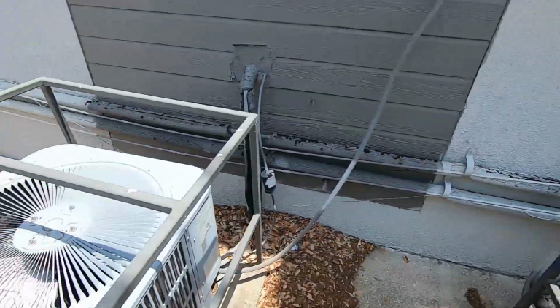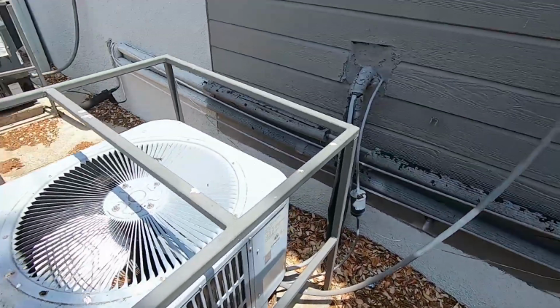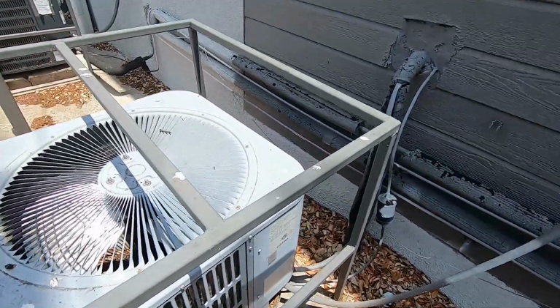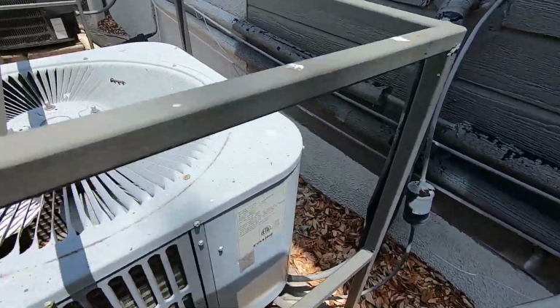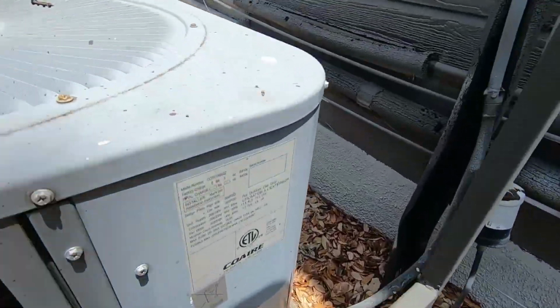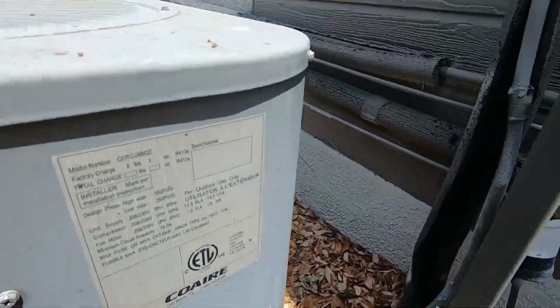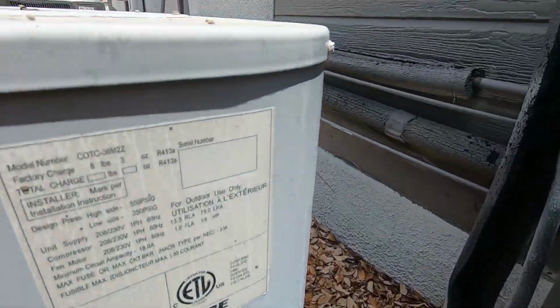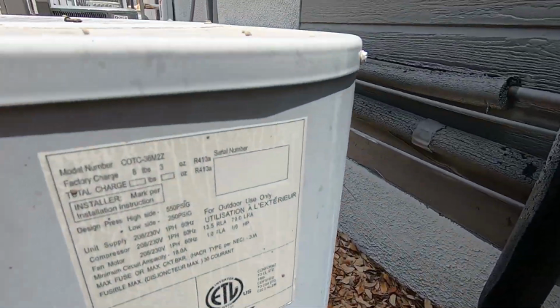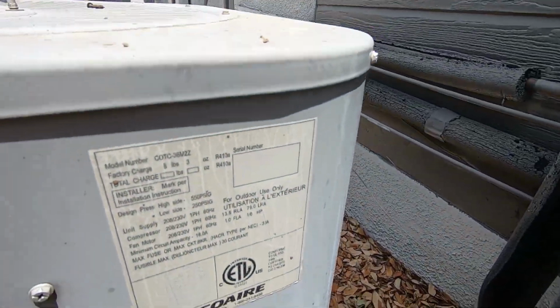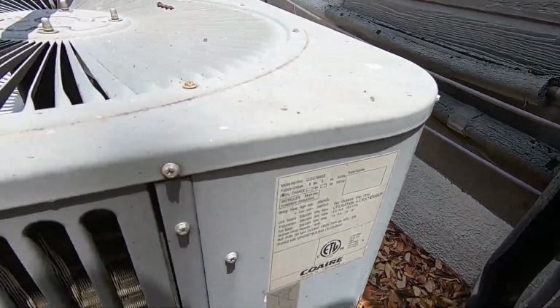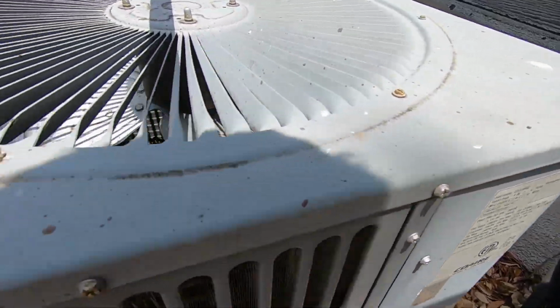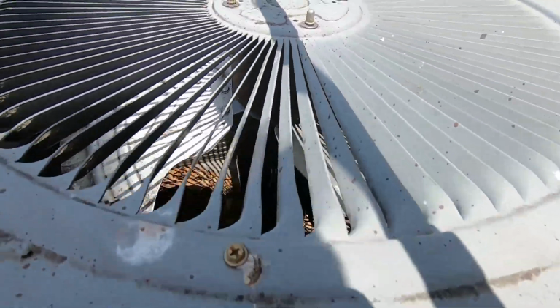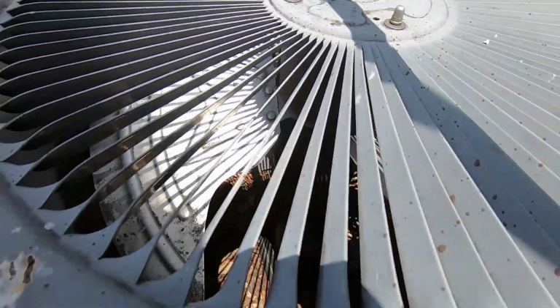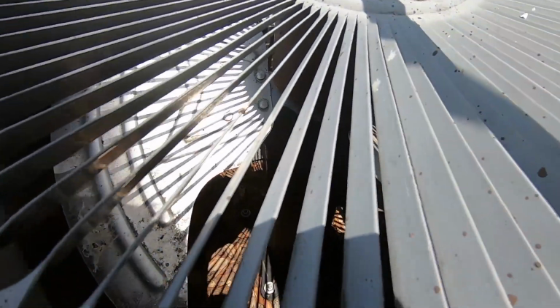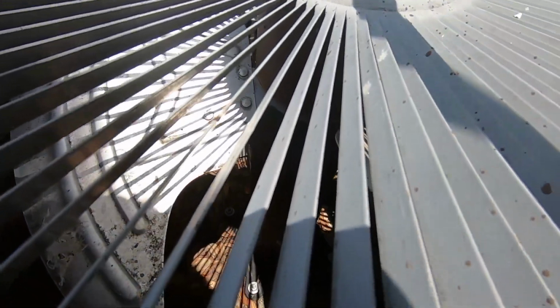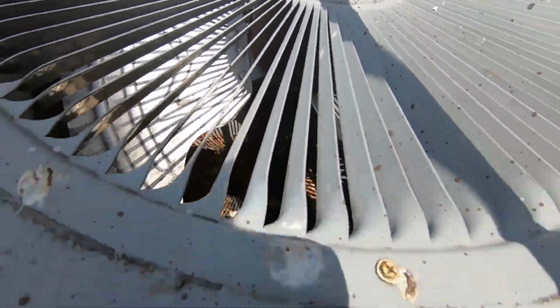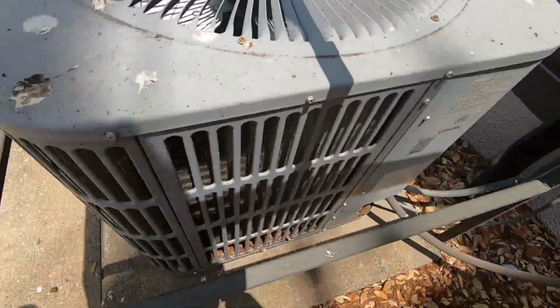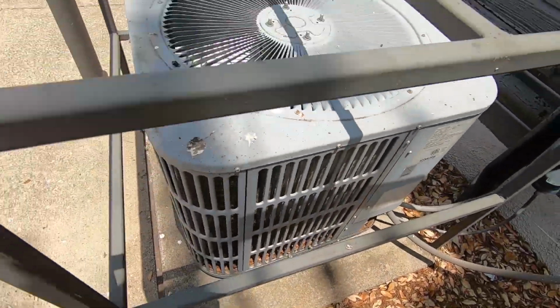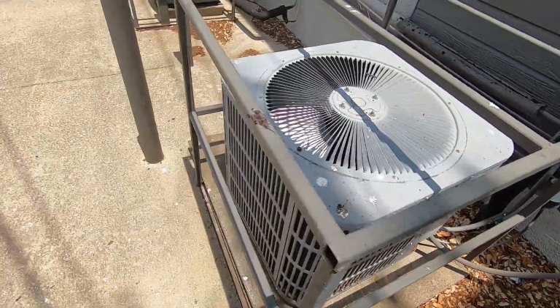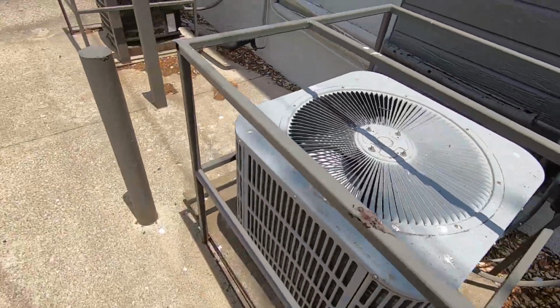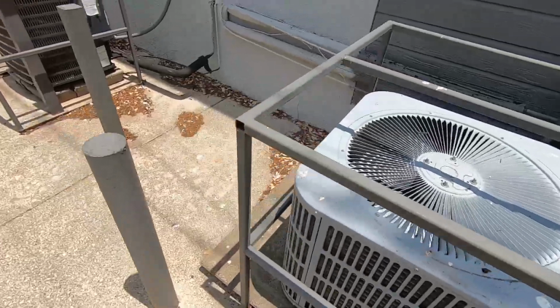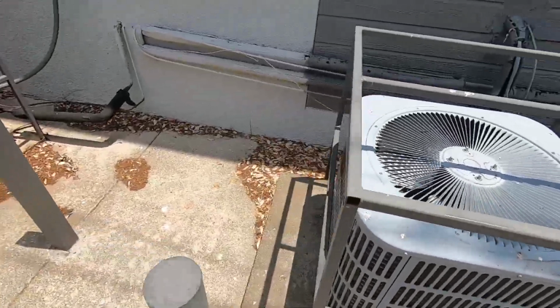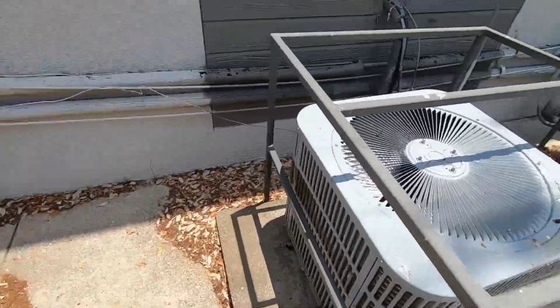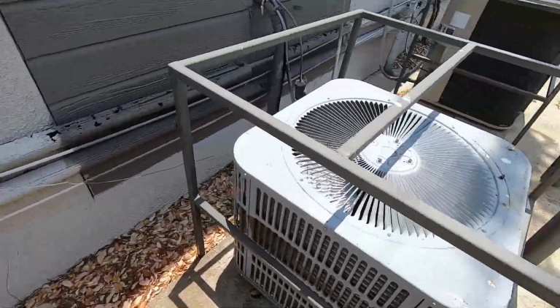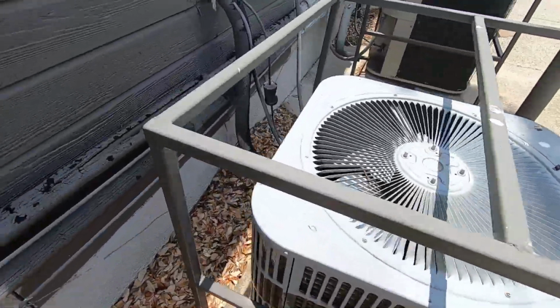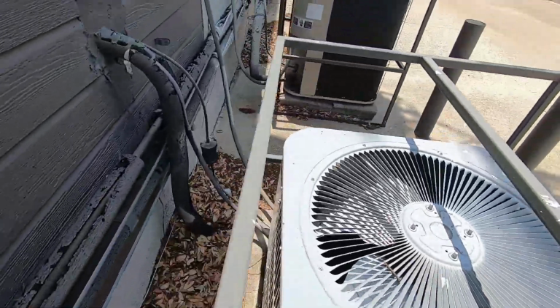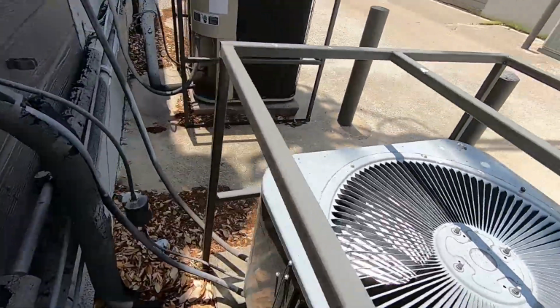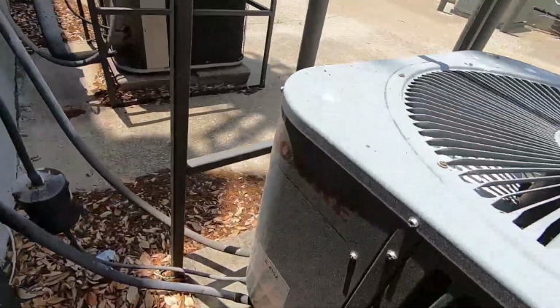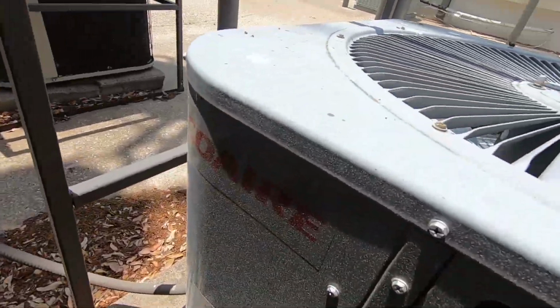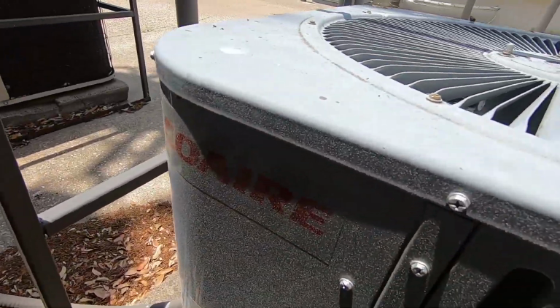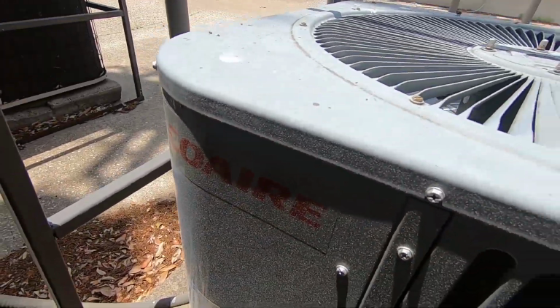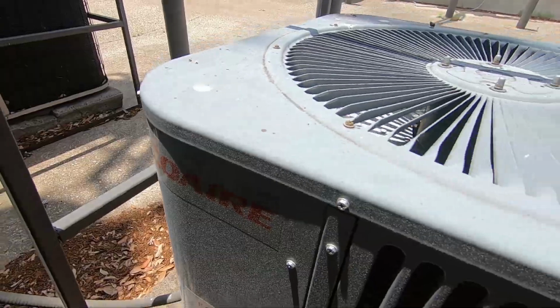Got a Co-Air right here. The serial label's faded but it's a 3 ton with a Copeland Scroll. You can see the Co-Air logo right there.